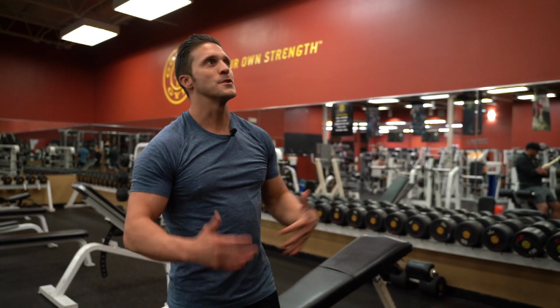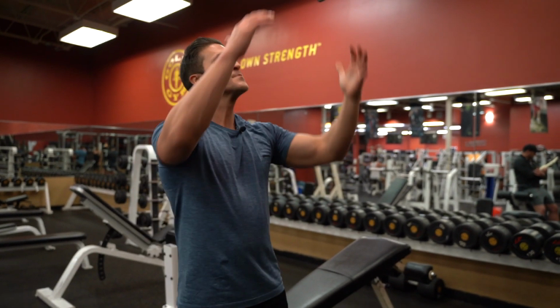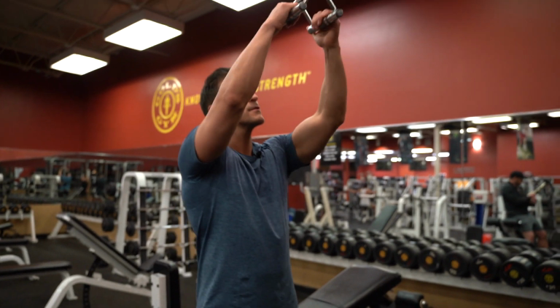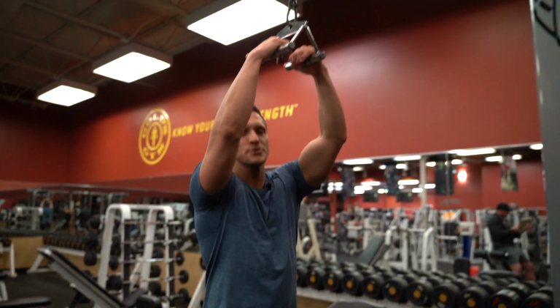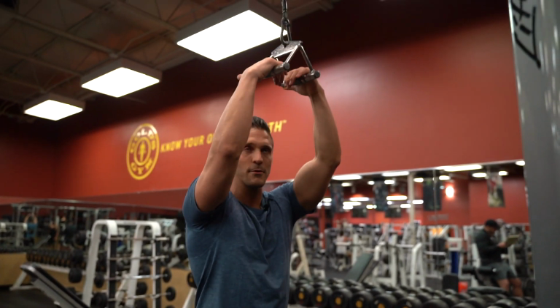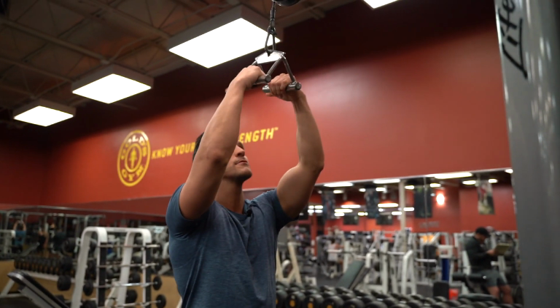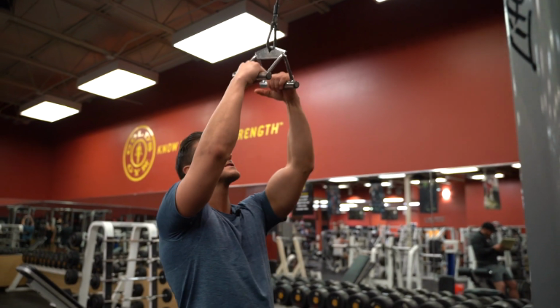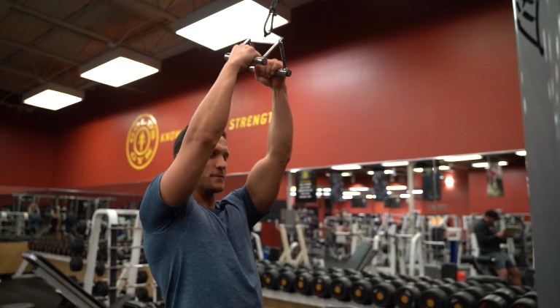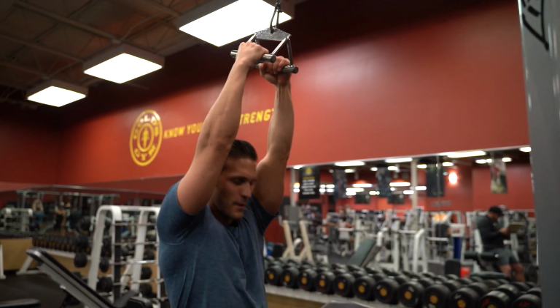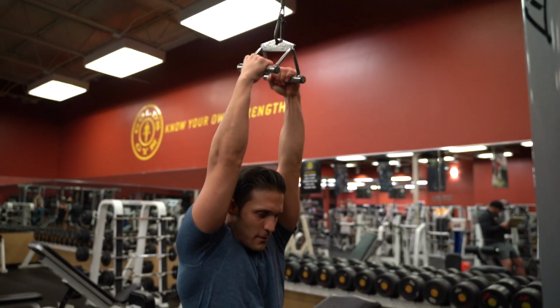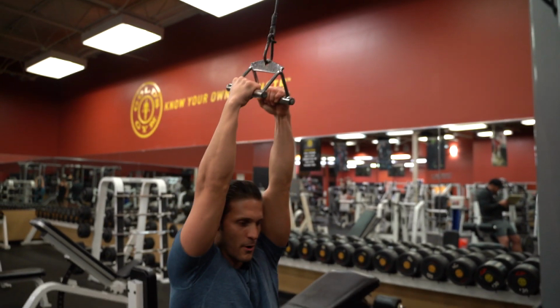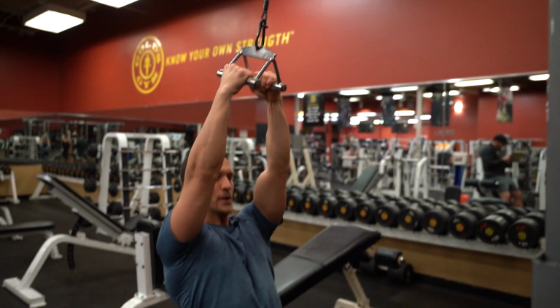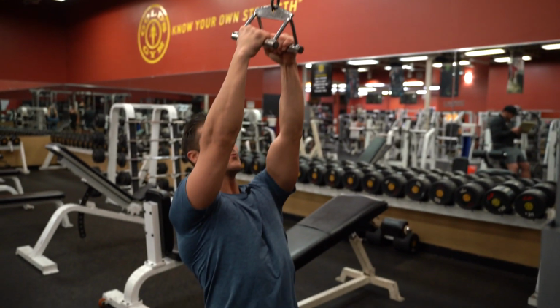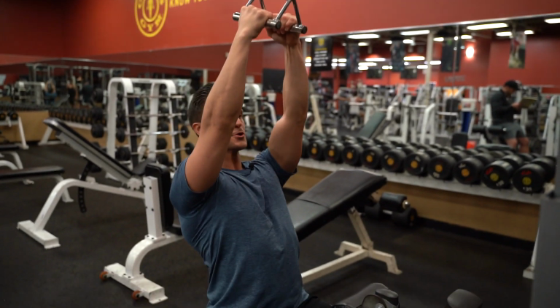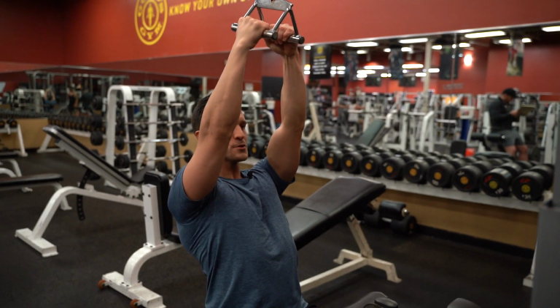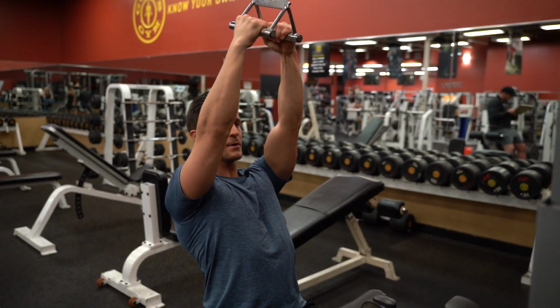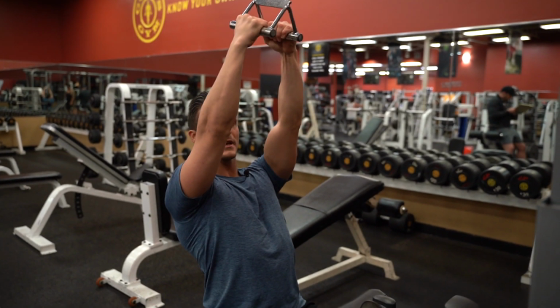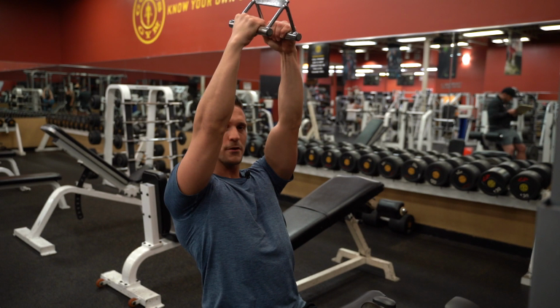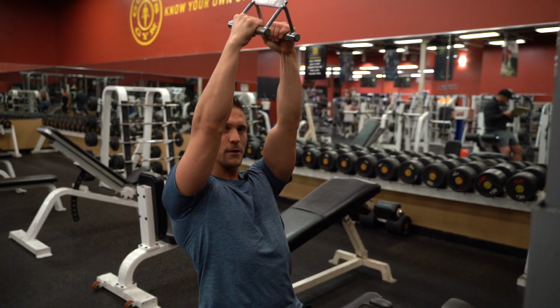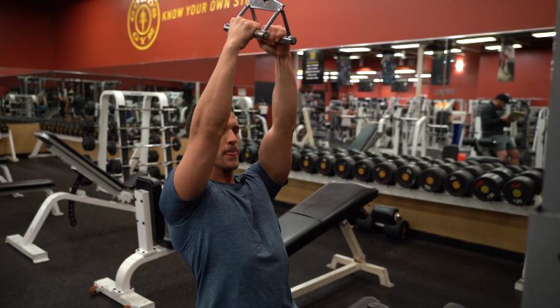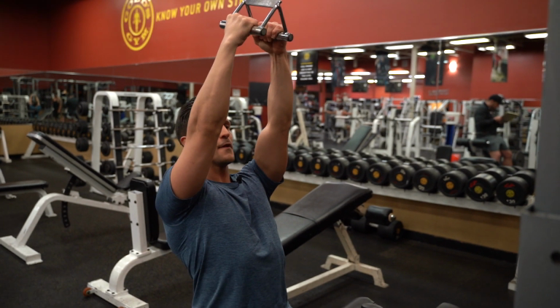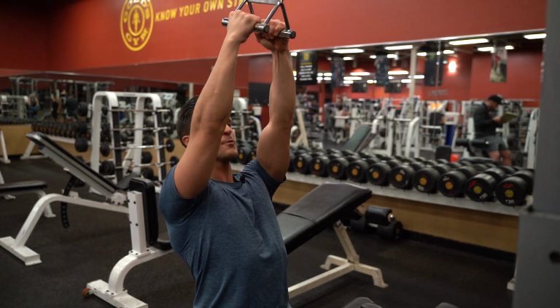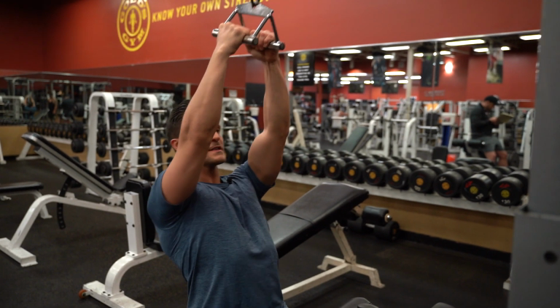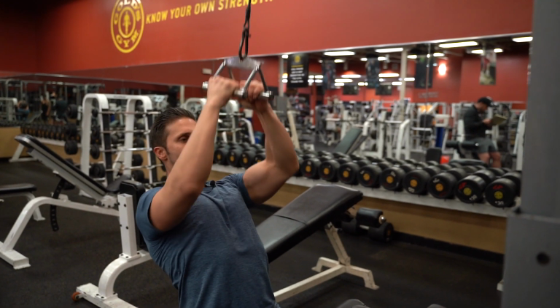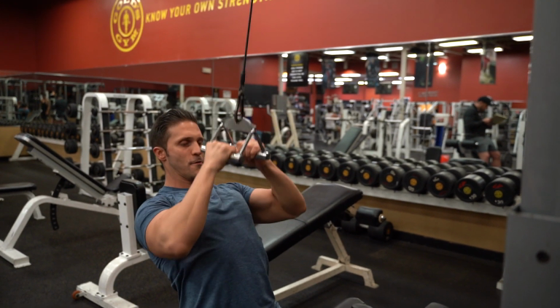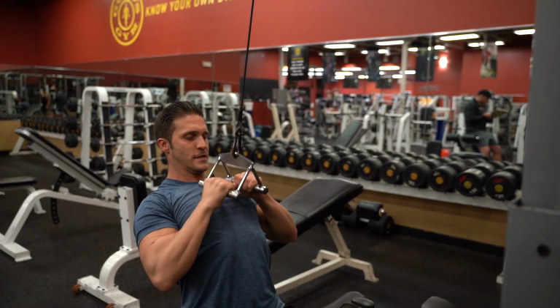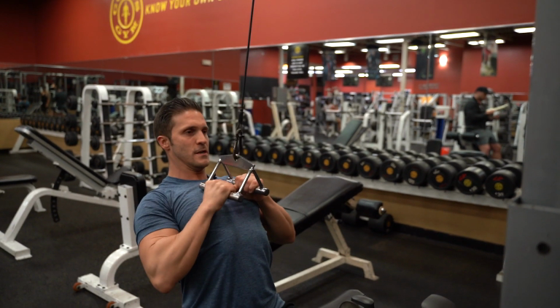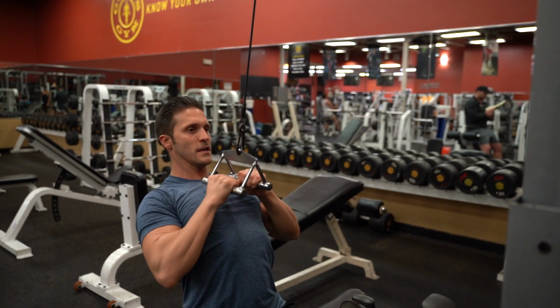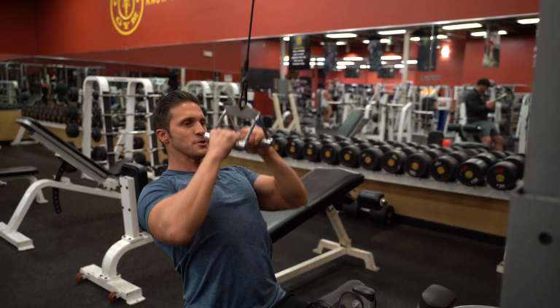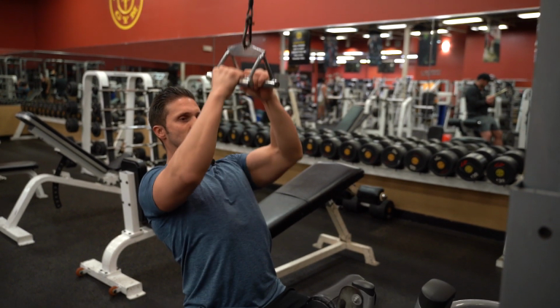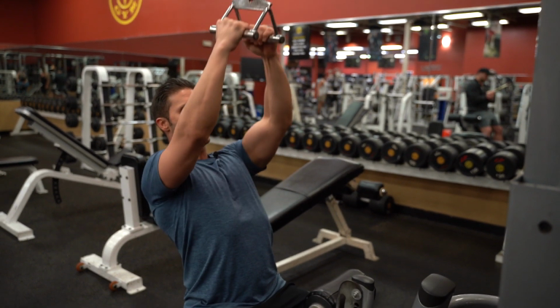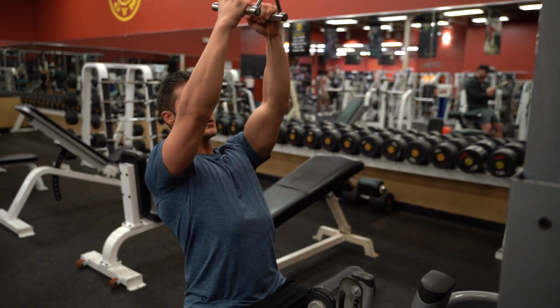So here we're just grabbing on right in the center of the V-grip bar, pull those shoulders back, pinch them together. And then we're bringing this down to the top of our chest, keeping the scapula pinched.